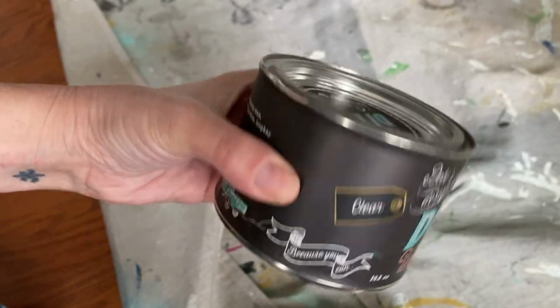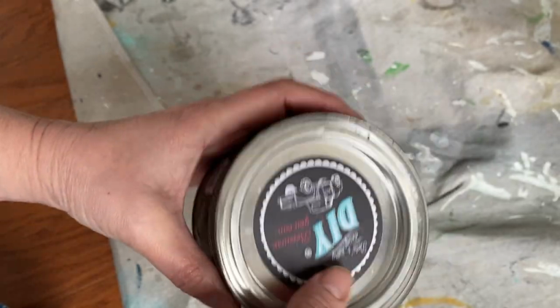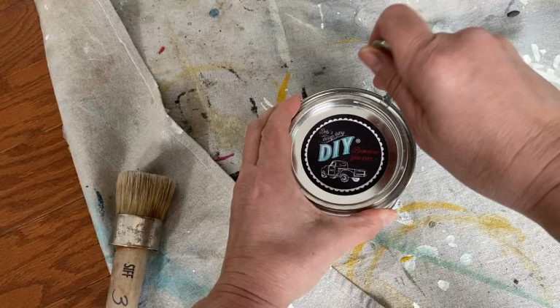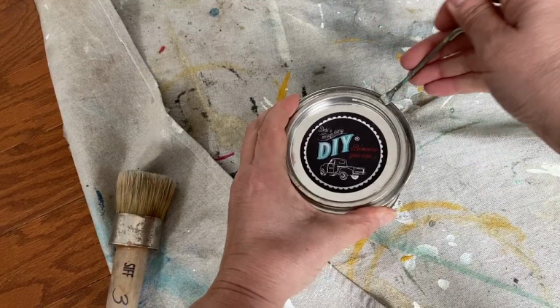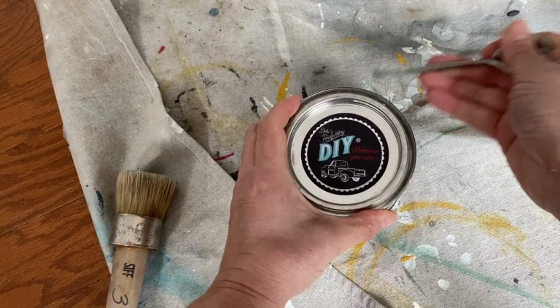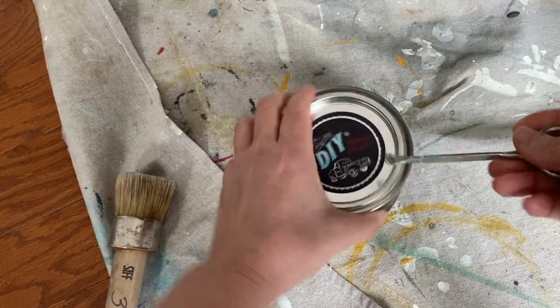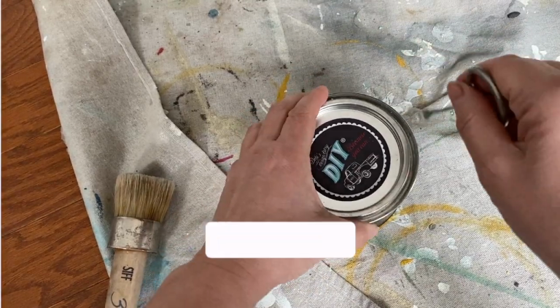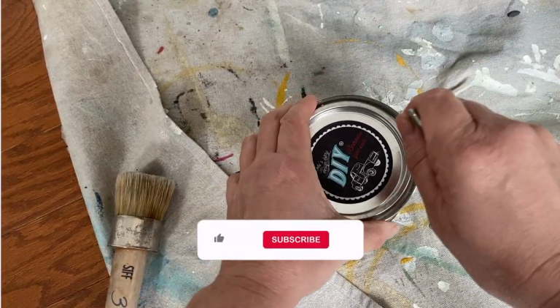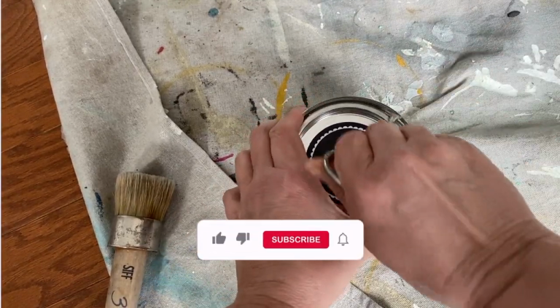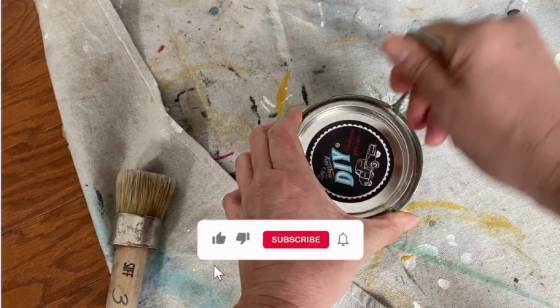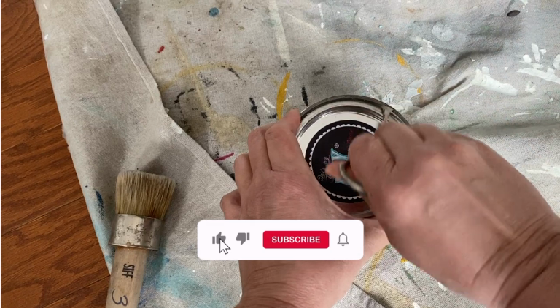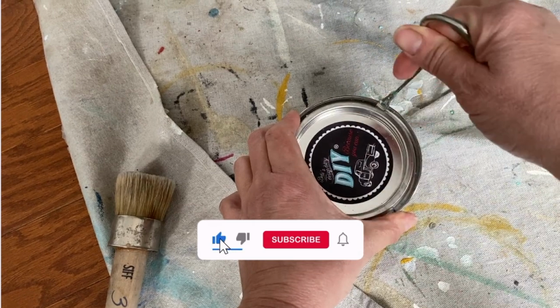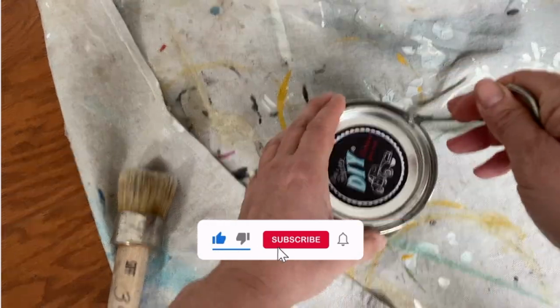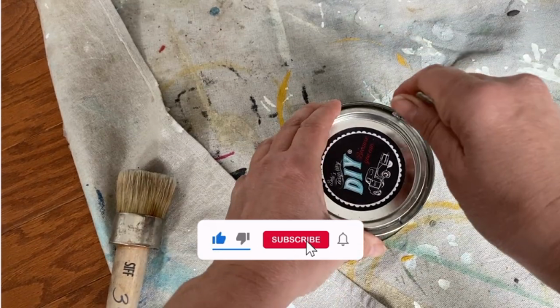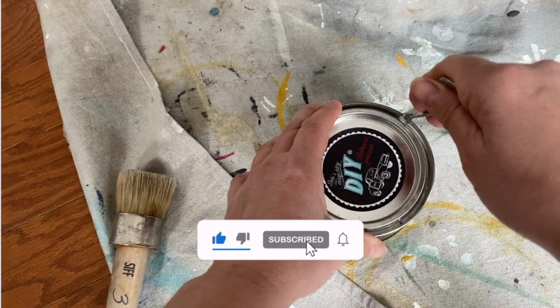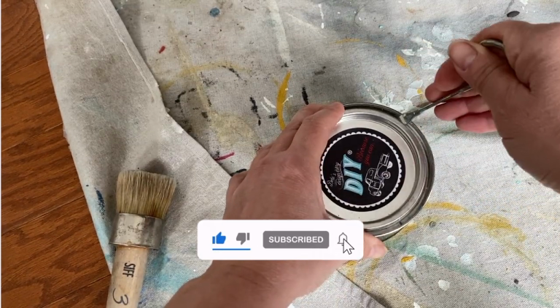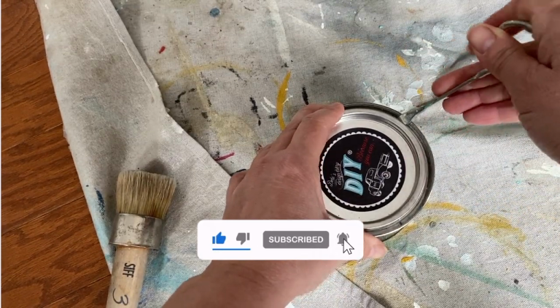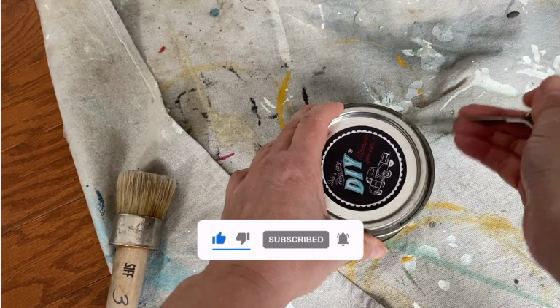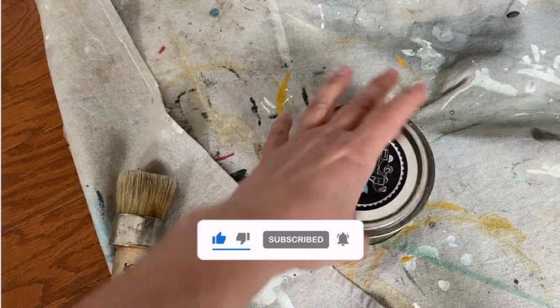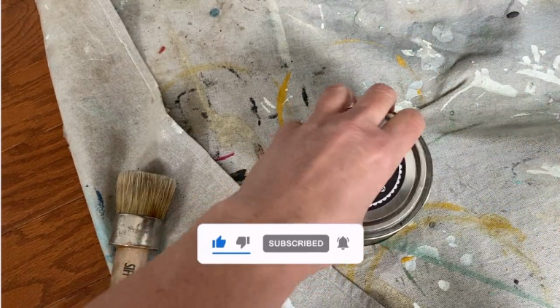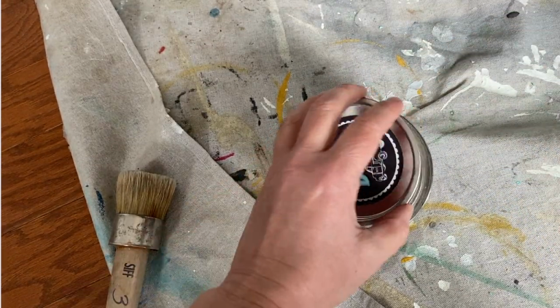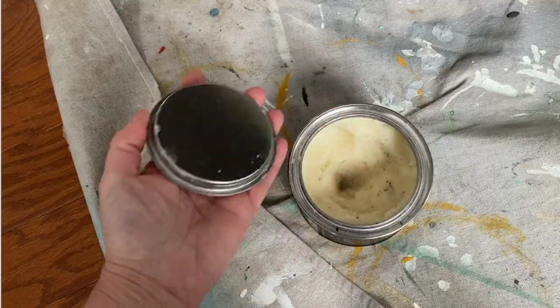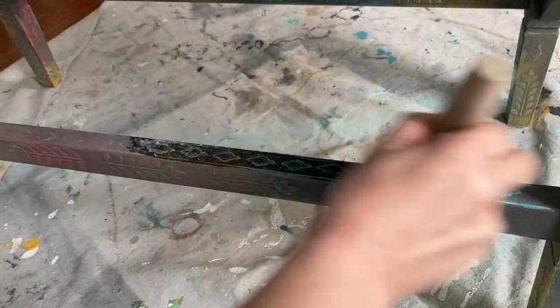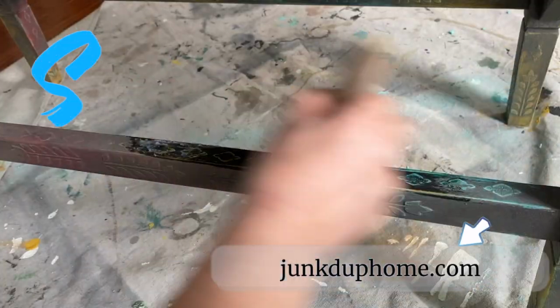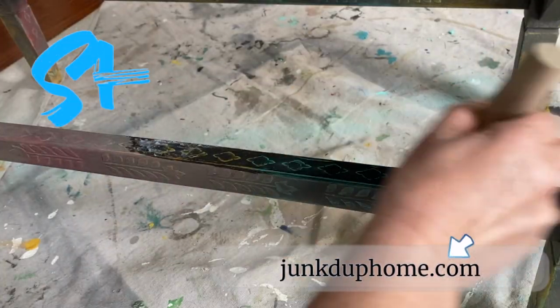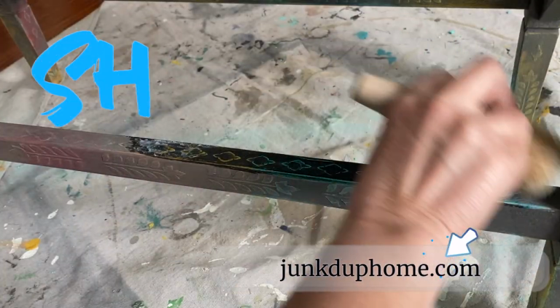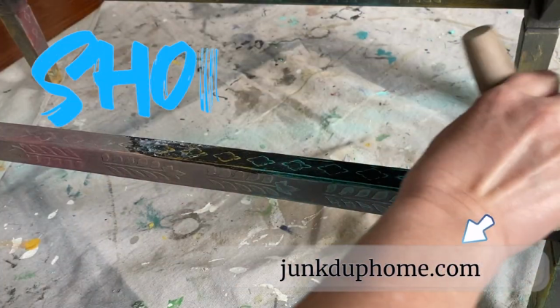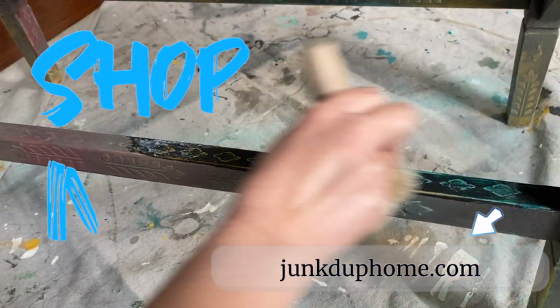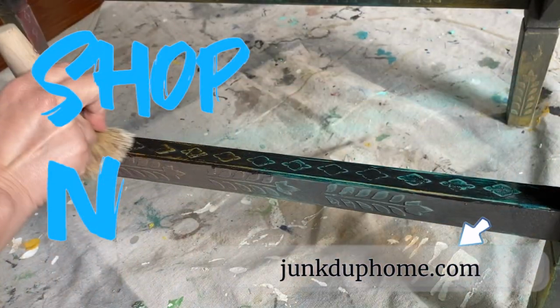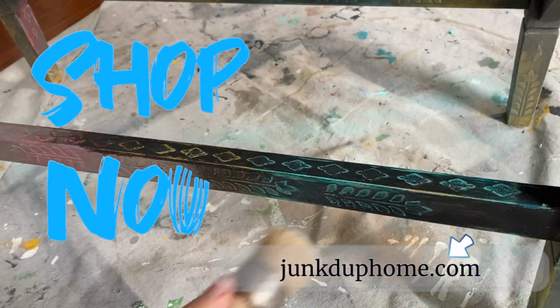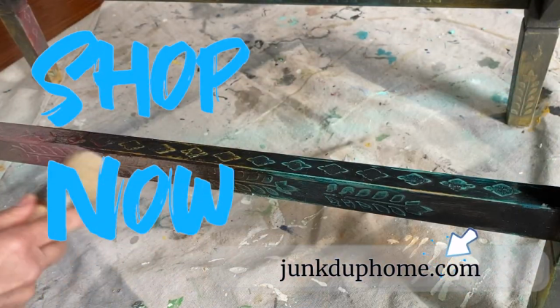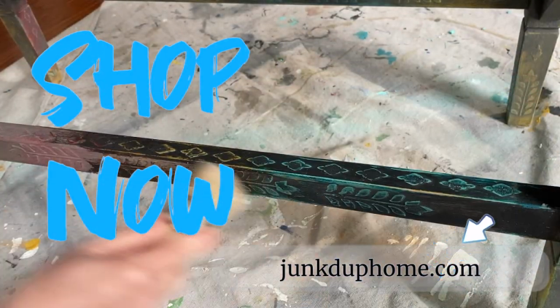Before we tackle the finishing on this project, I'm going to take this moment to awkwardly ask you to like, comment, or subscribe. And if you'd like to purchase any of the products used in this video, you can visit my website — the link is in the description box below.